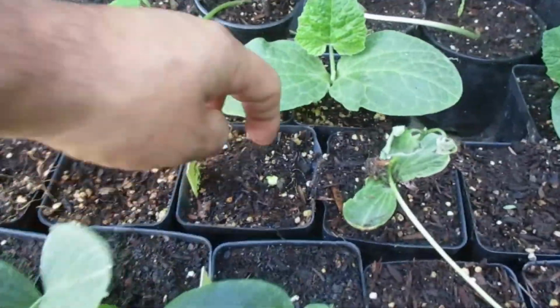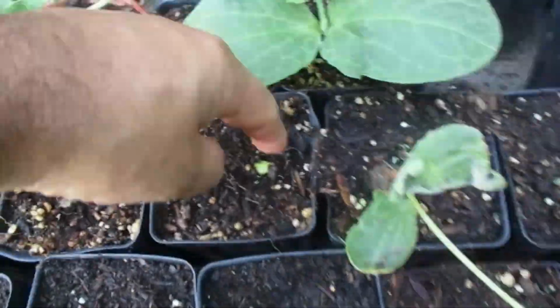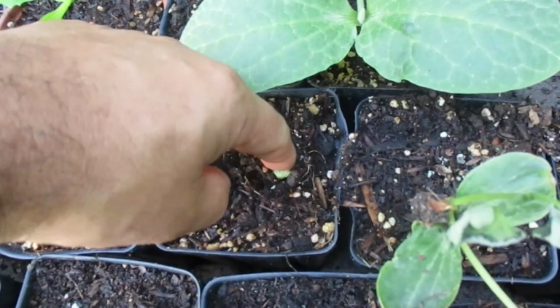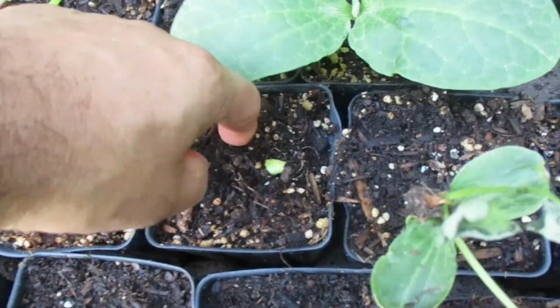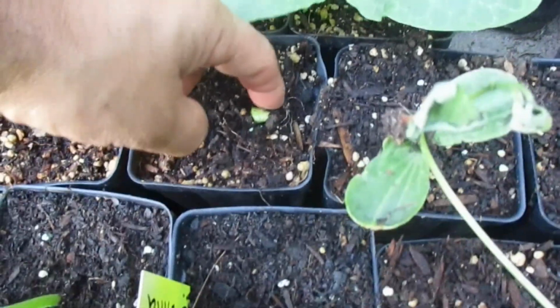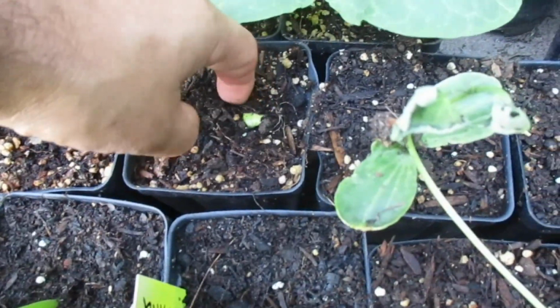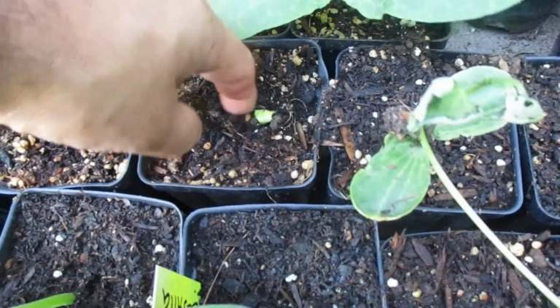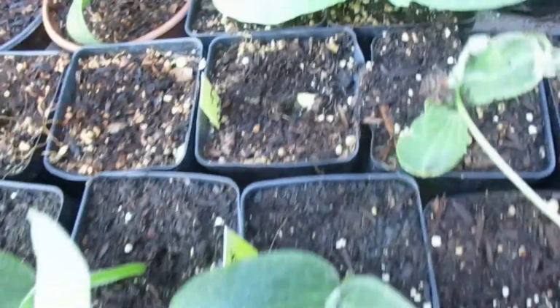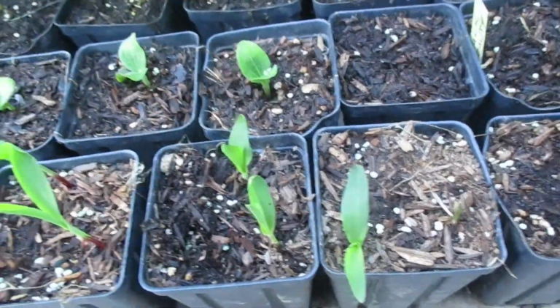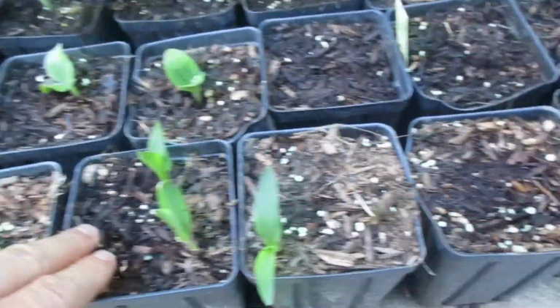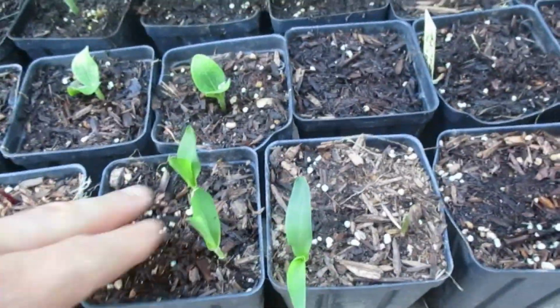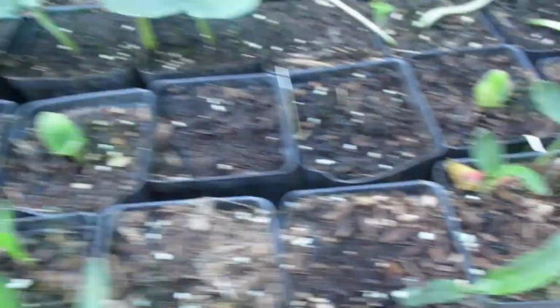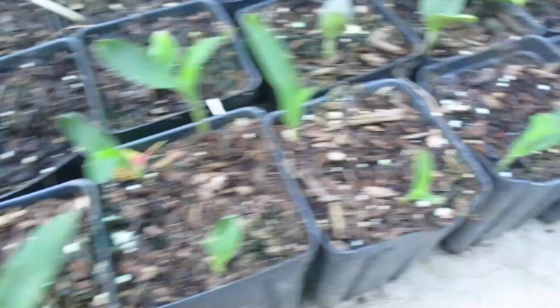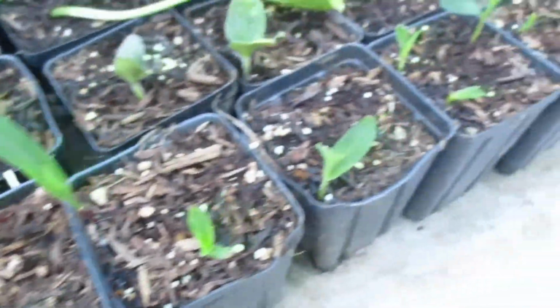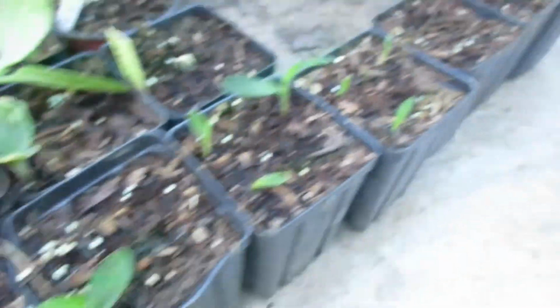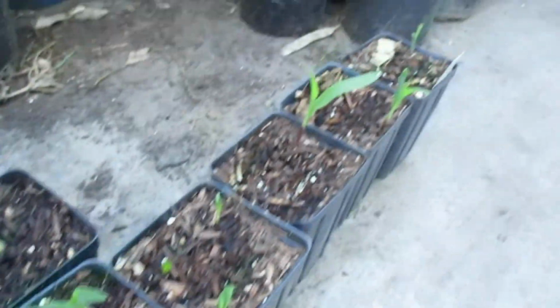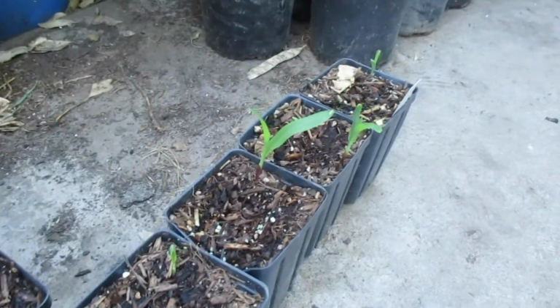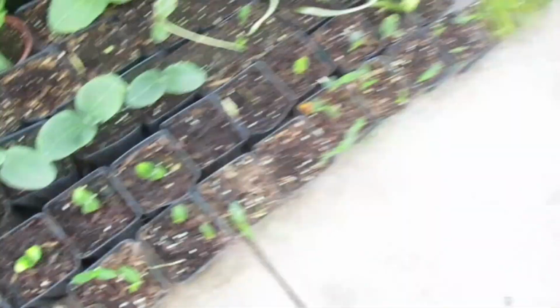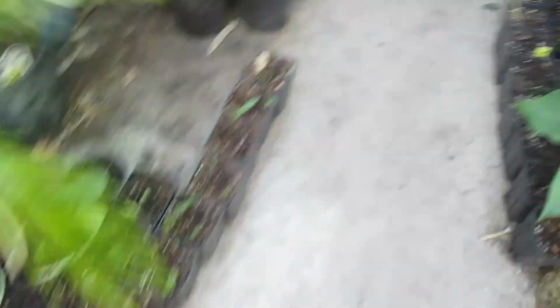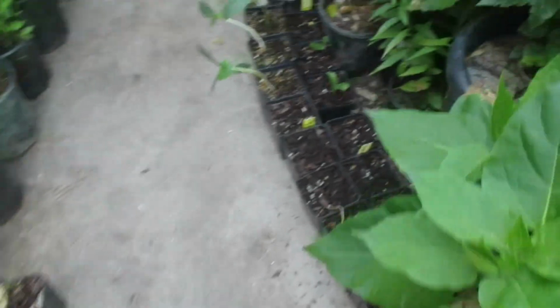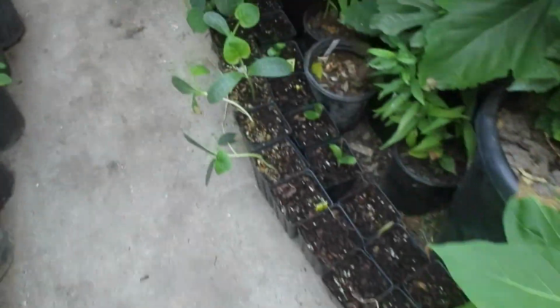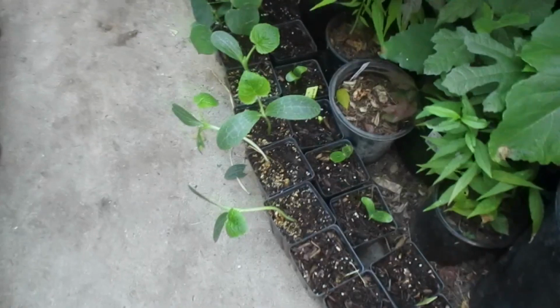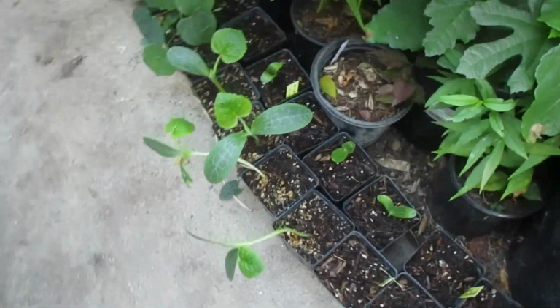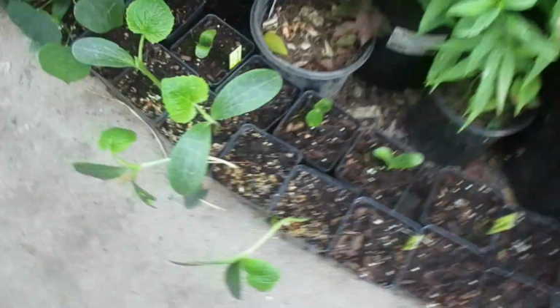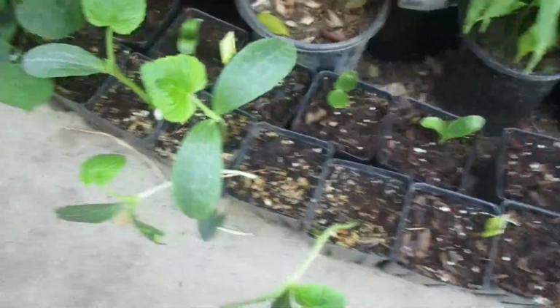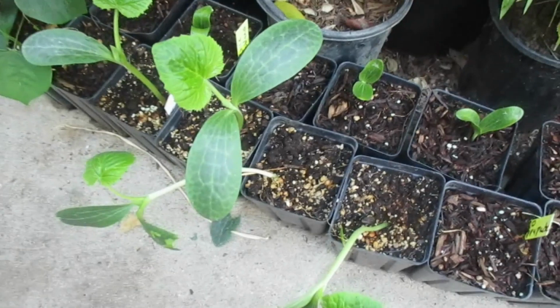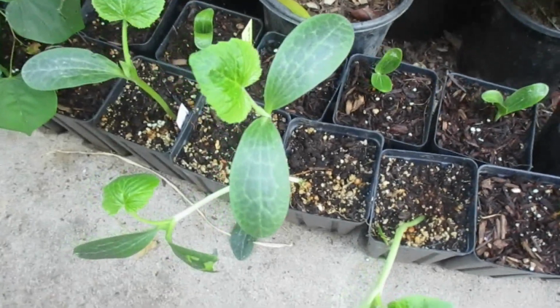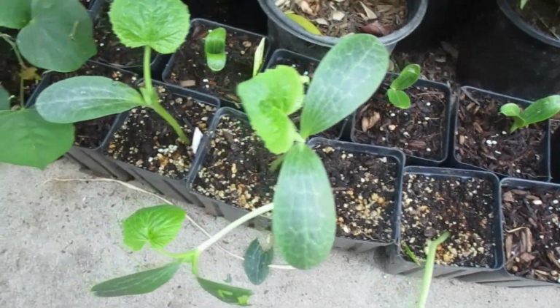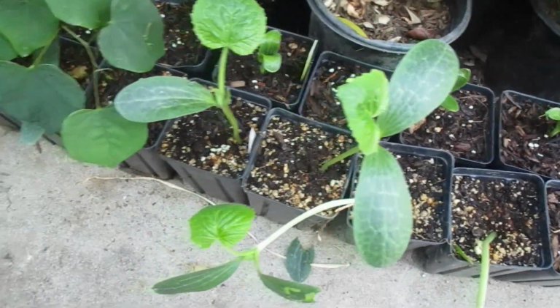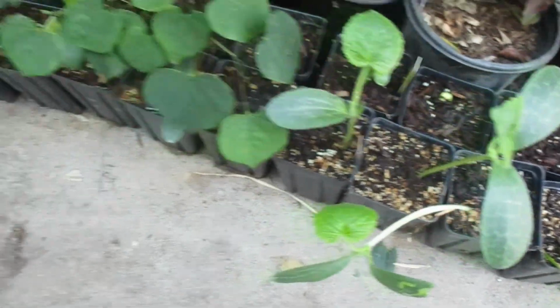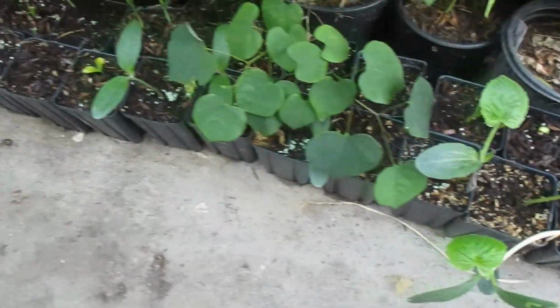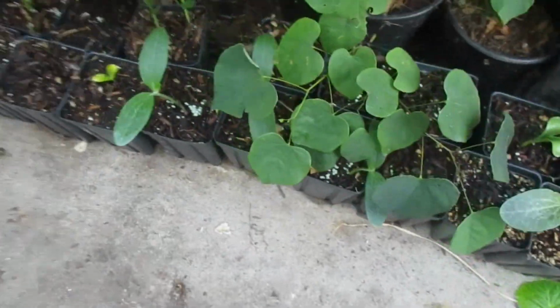As I said, some of them are still germinating. This corn is still too small to plant. Got some more over here — these are ready, they're pretty big, so I'm gonna plant them either today or tomorrow.